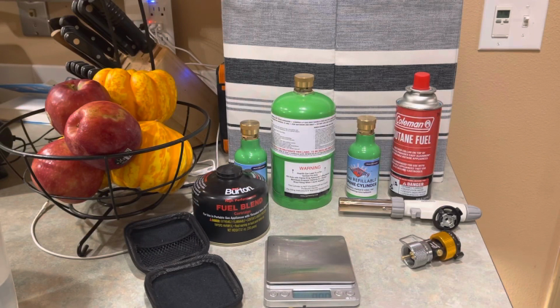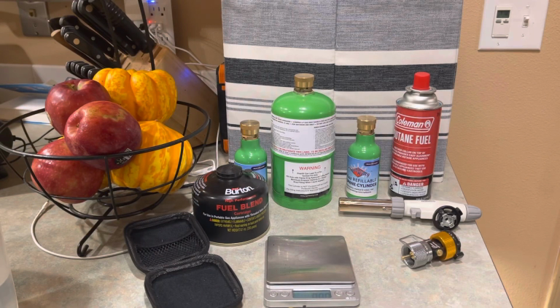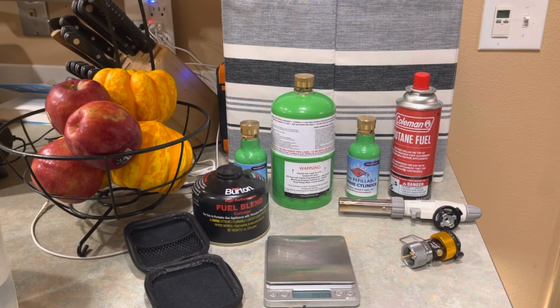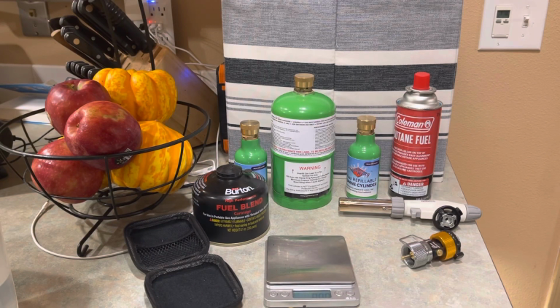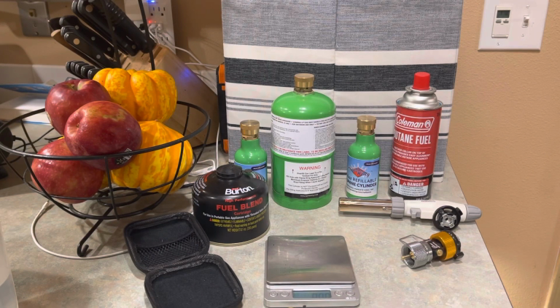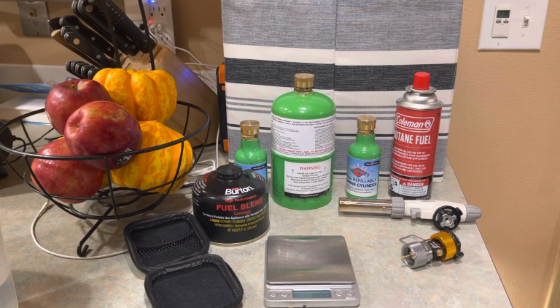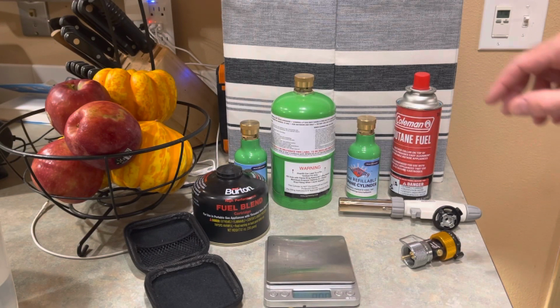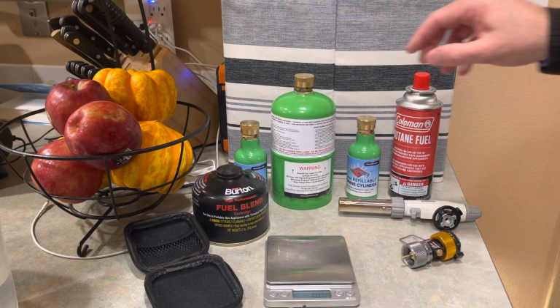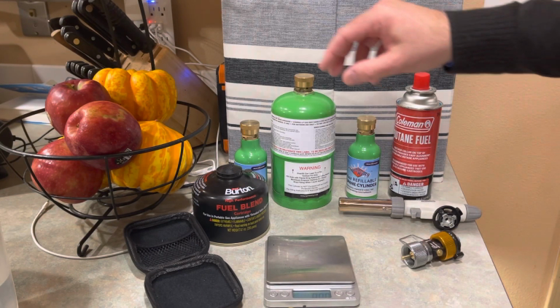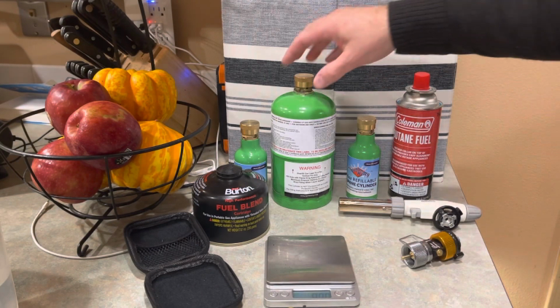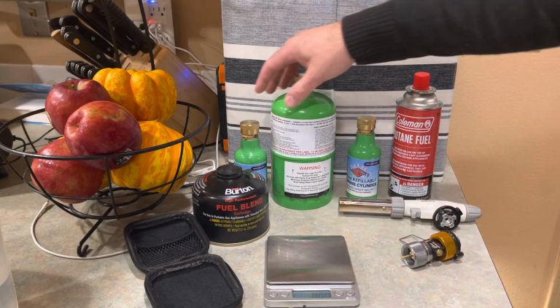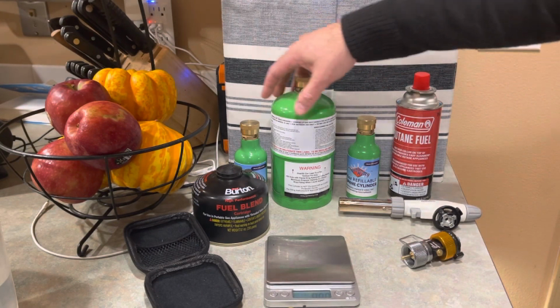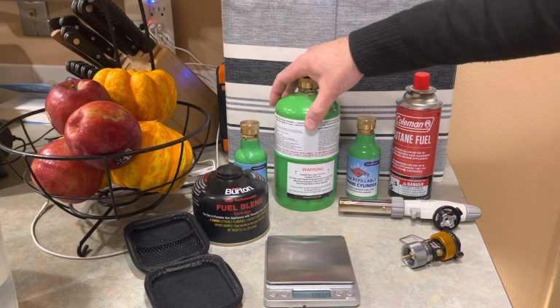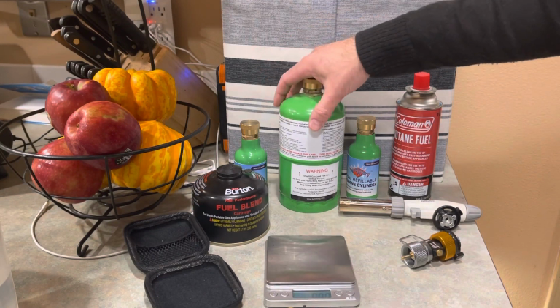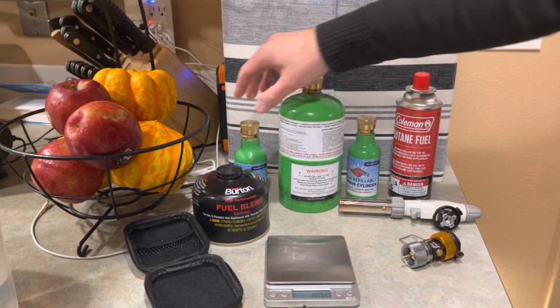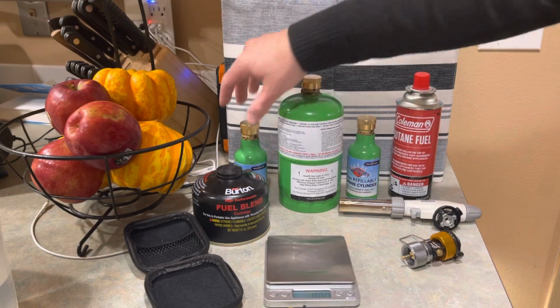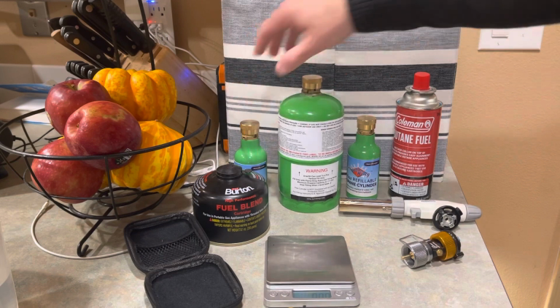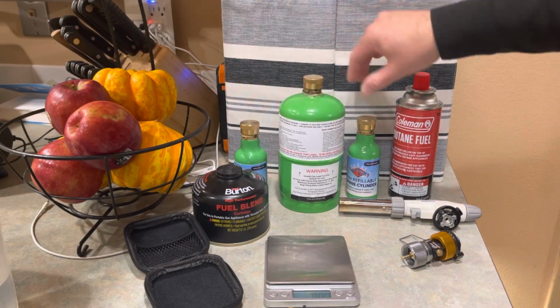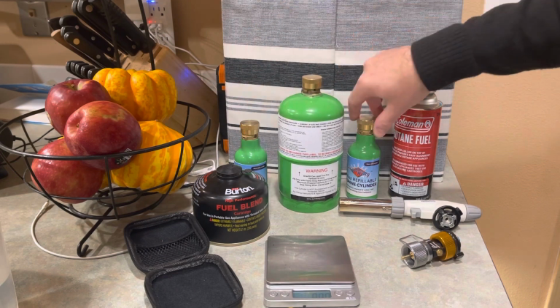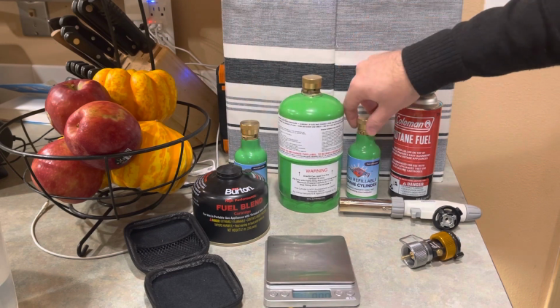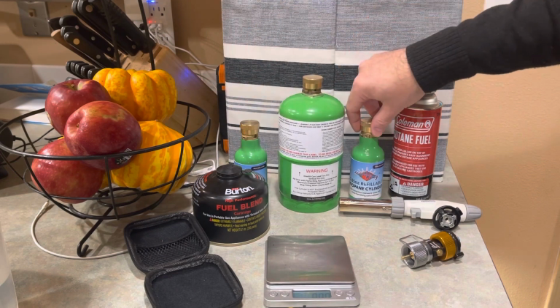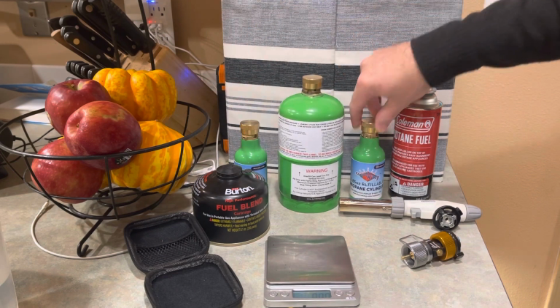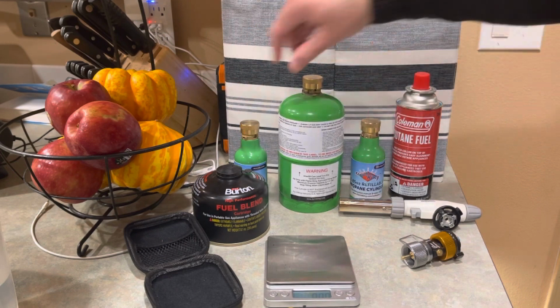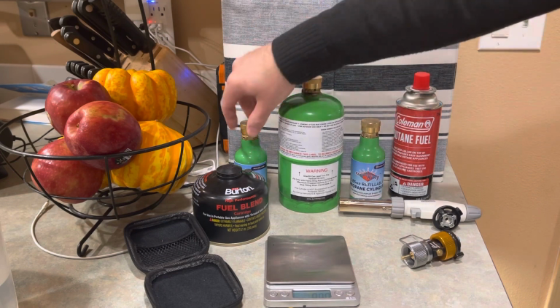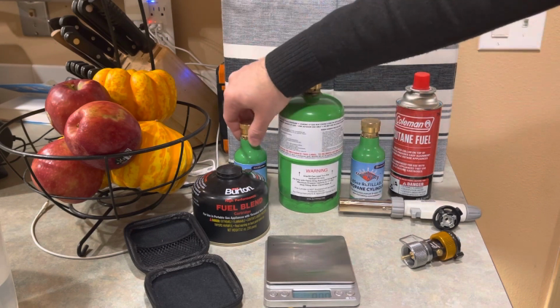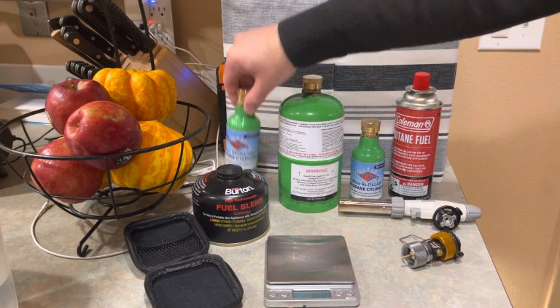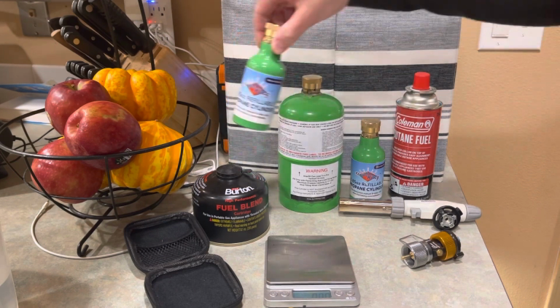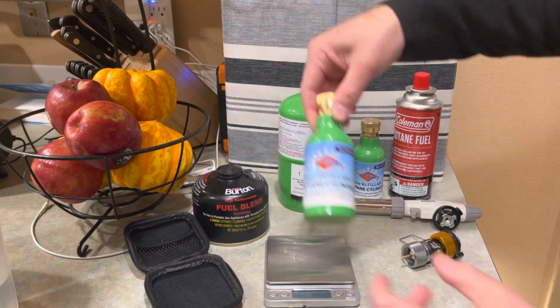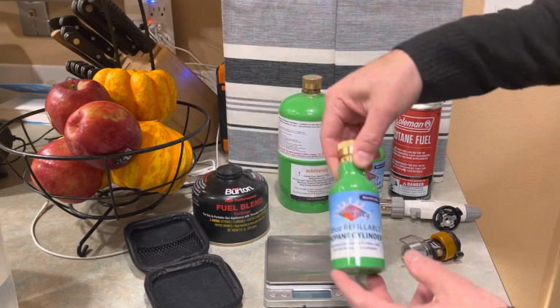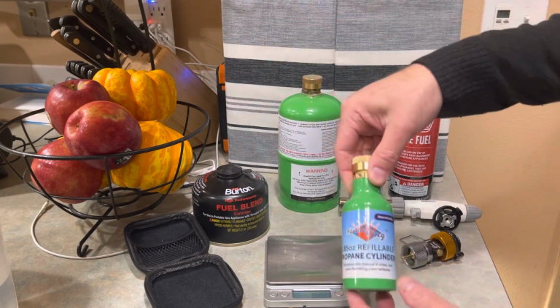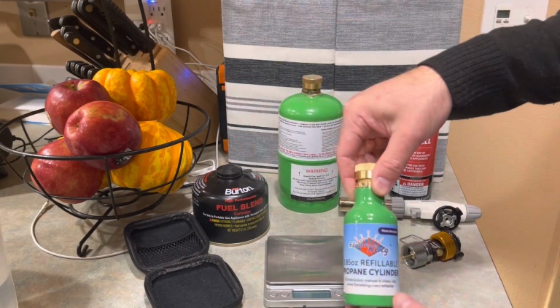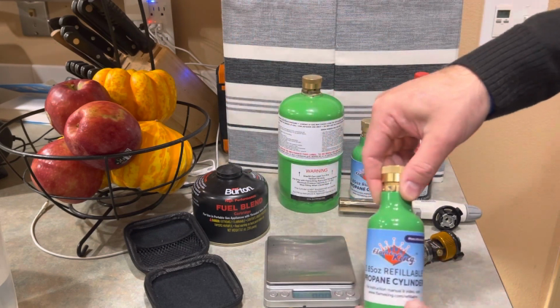Hey there, how are you all doing? Thanks for watching. I just want to give an update on some of these small propane tanks that I recently showed.